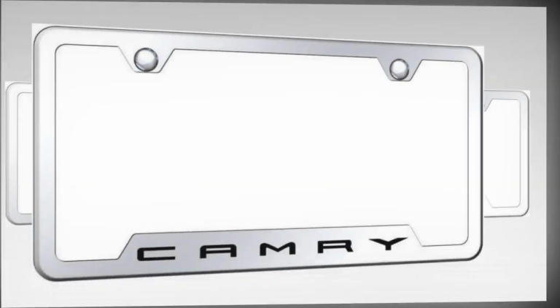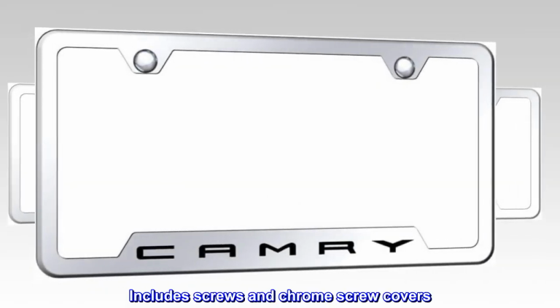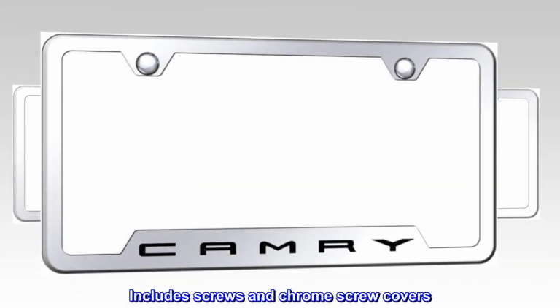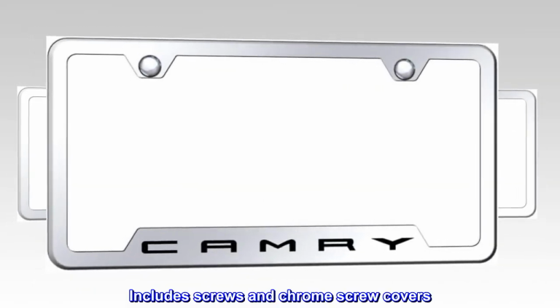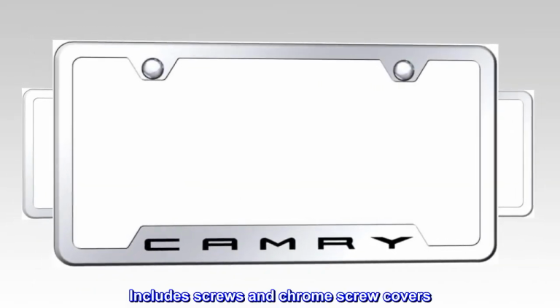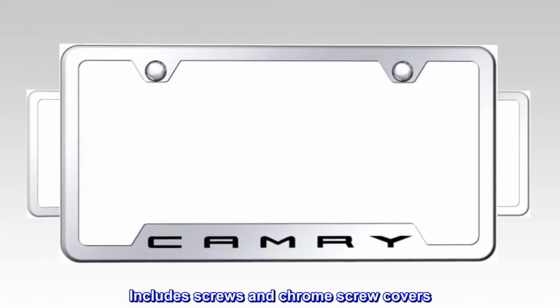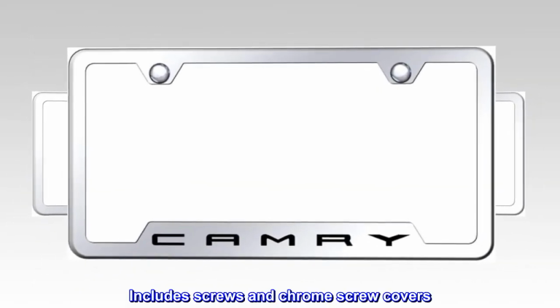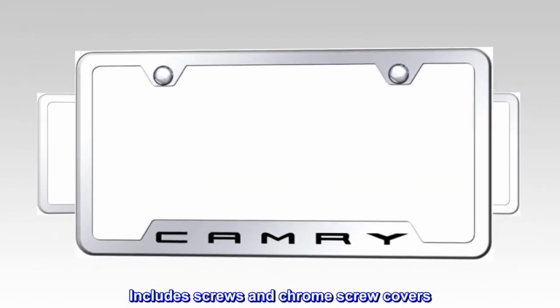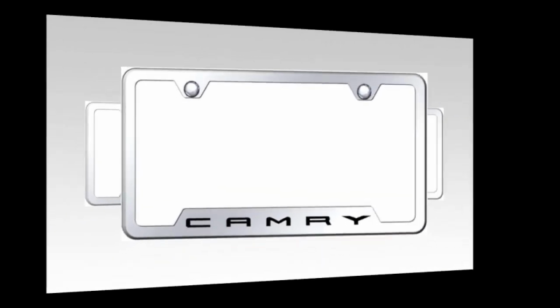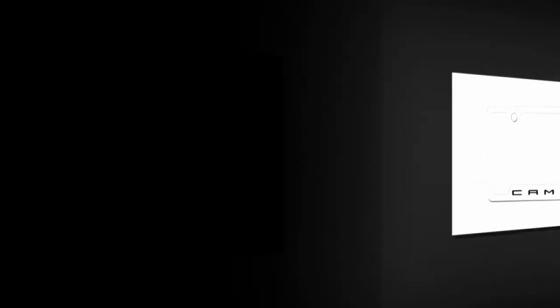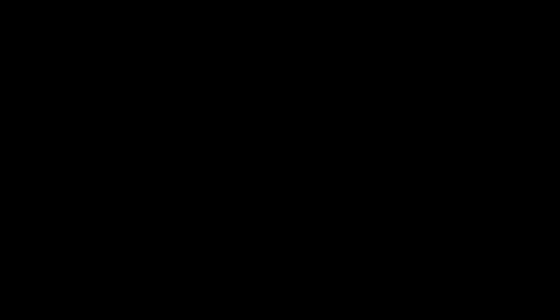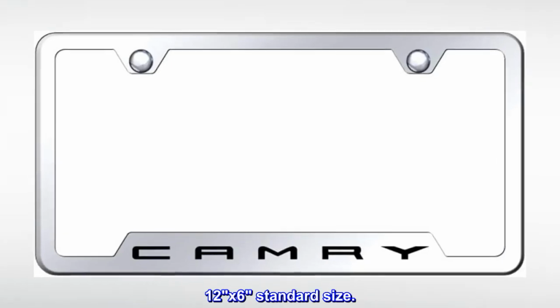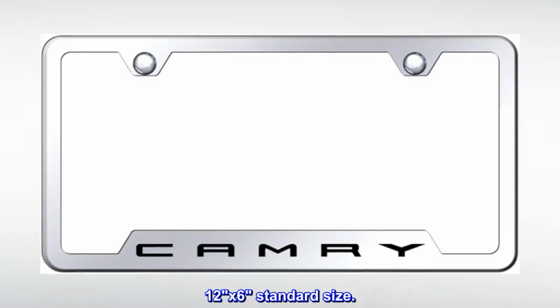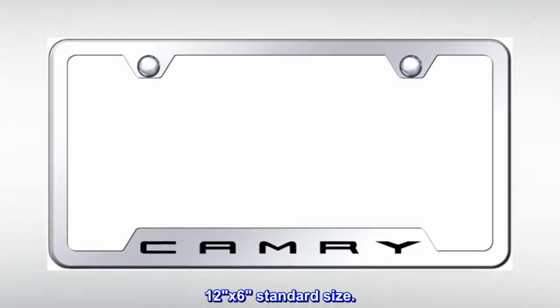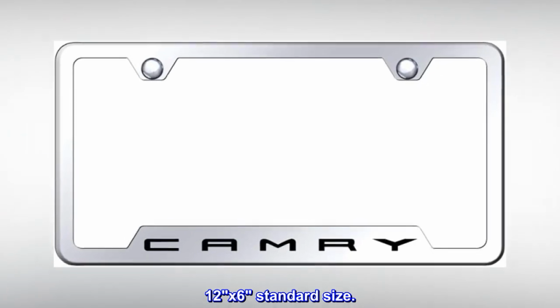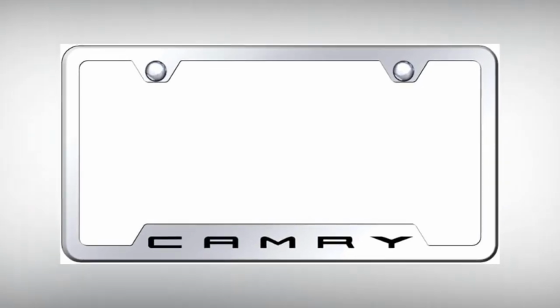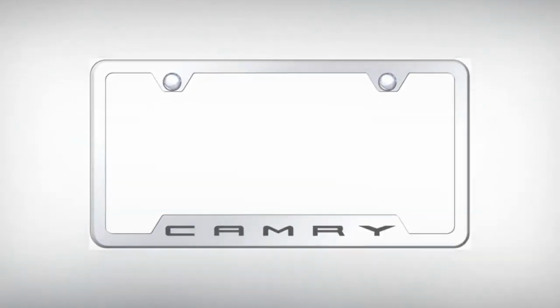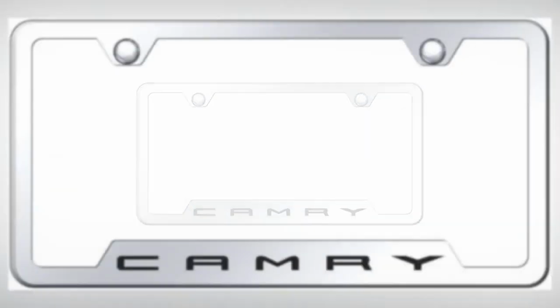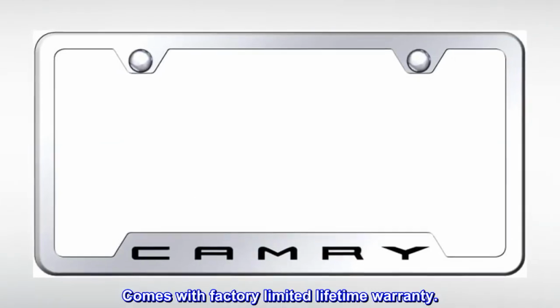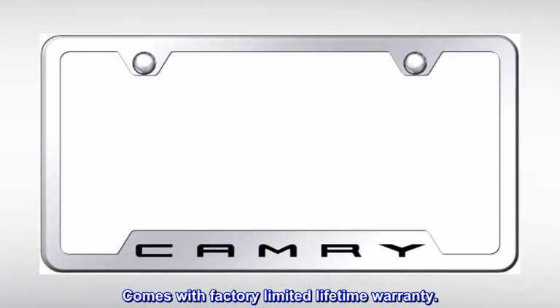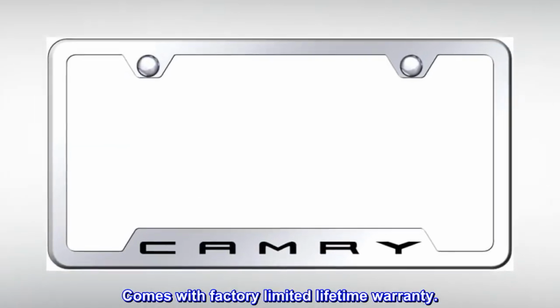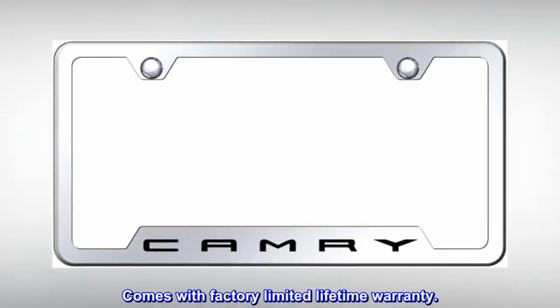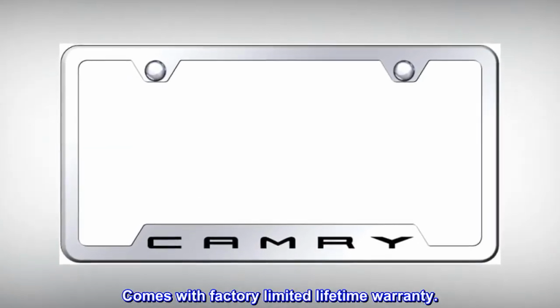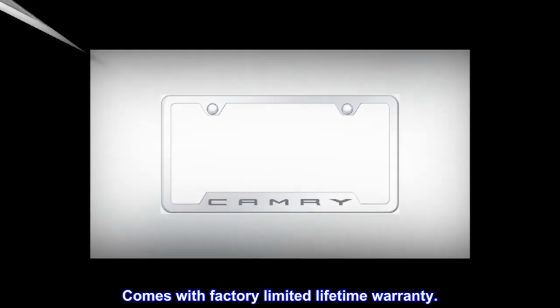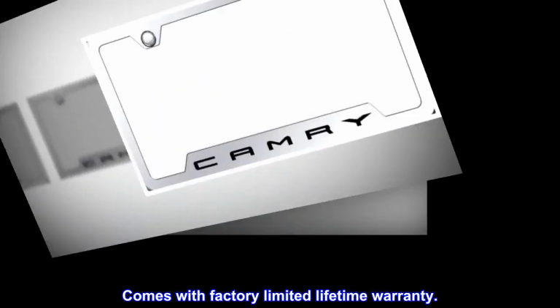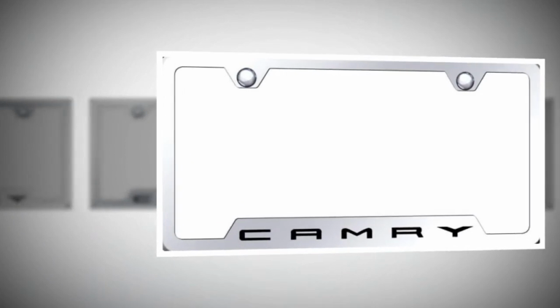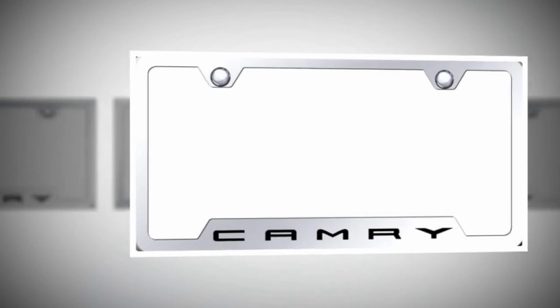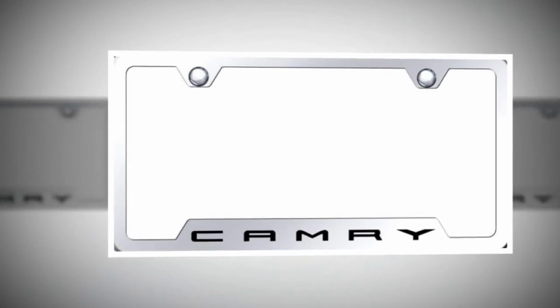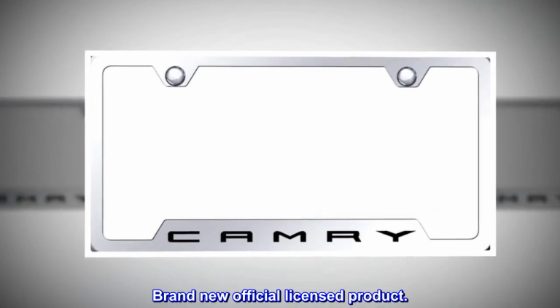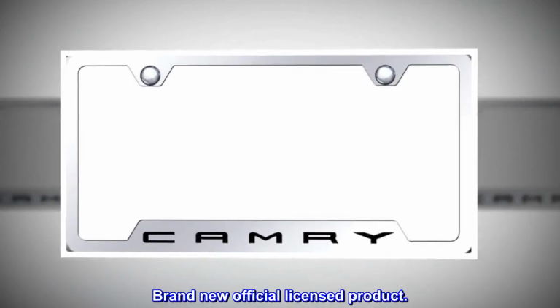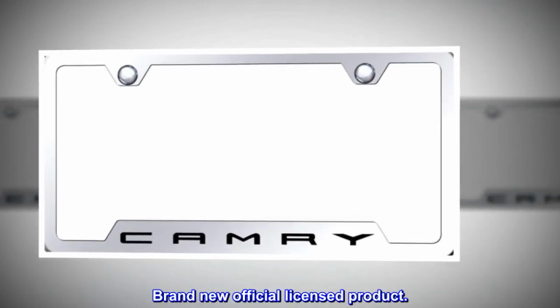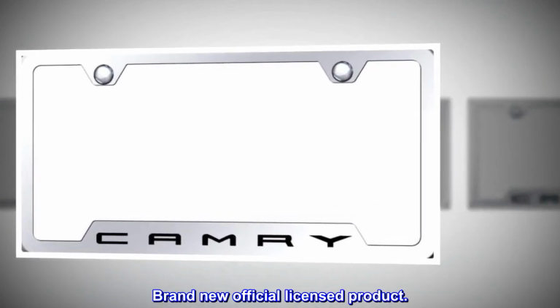Includes screws and chrome screw covers. 12x6 standard size. Comes with a factory limited lifetime warranty. Brand new official licensed product.